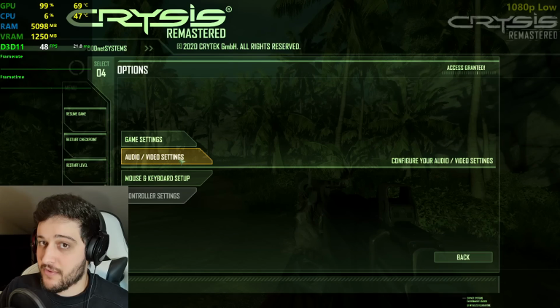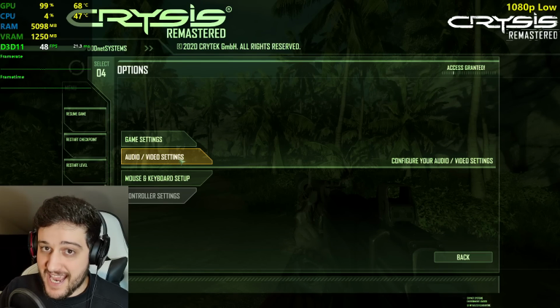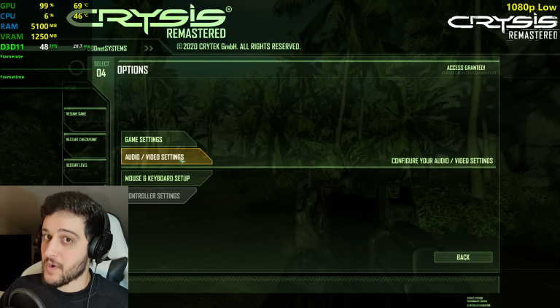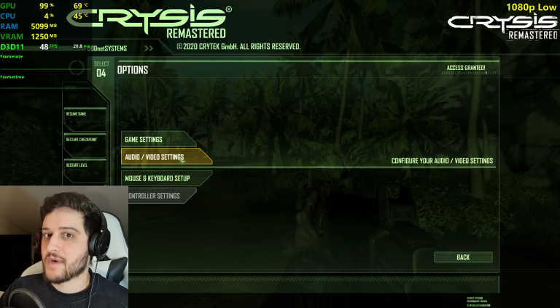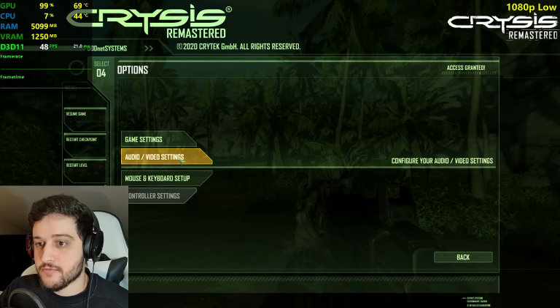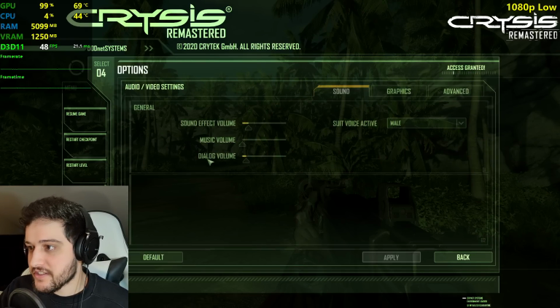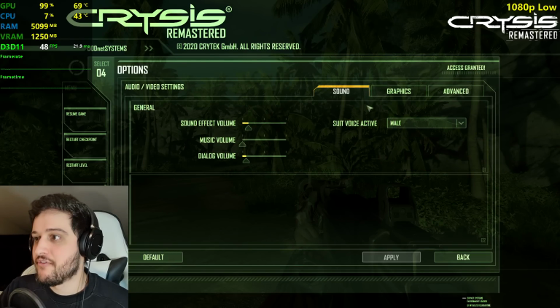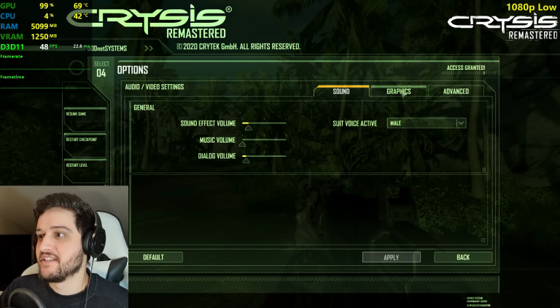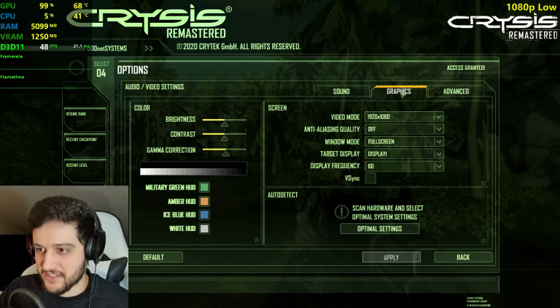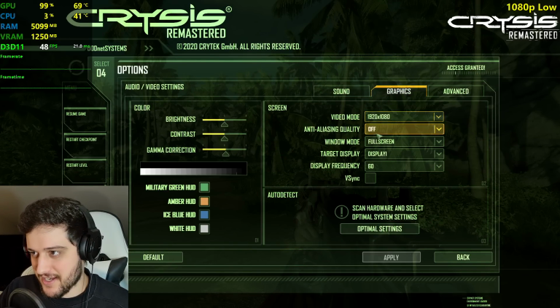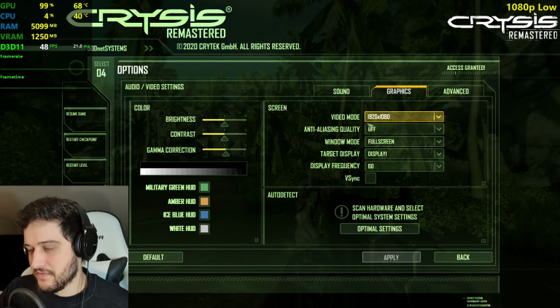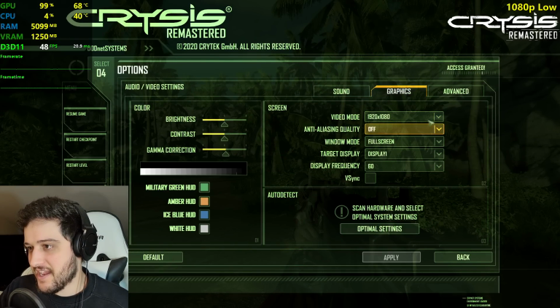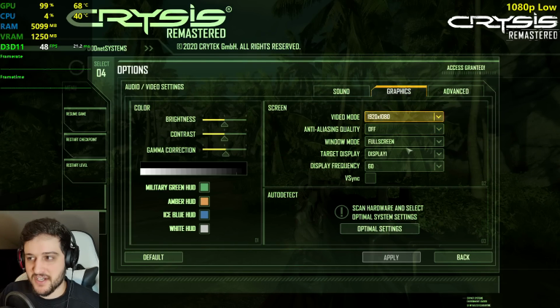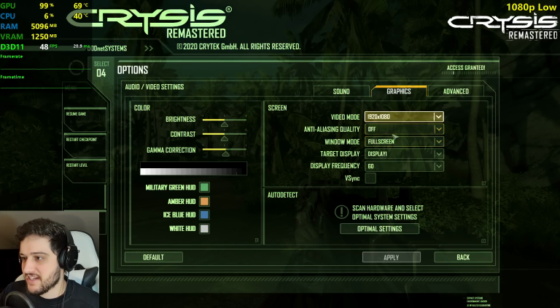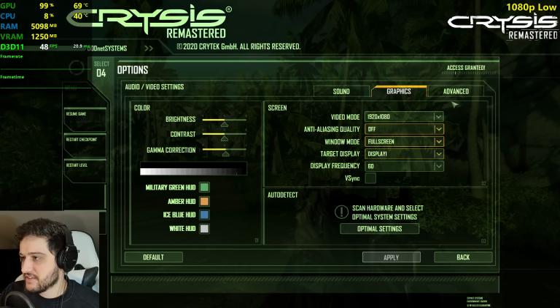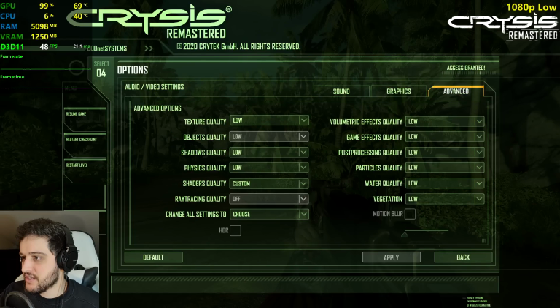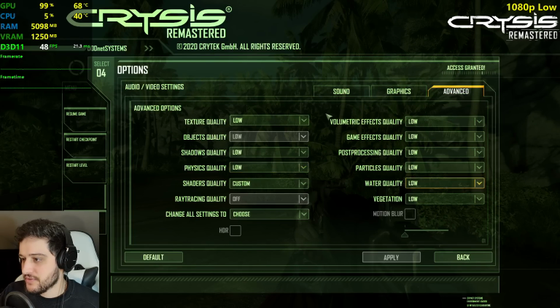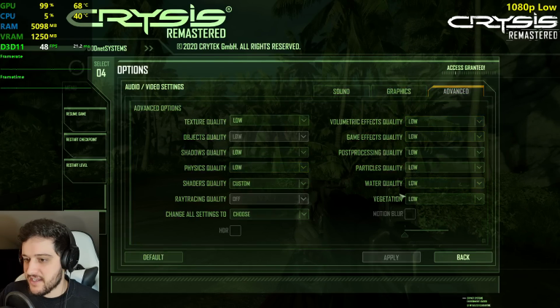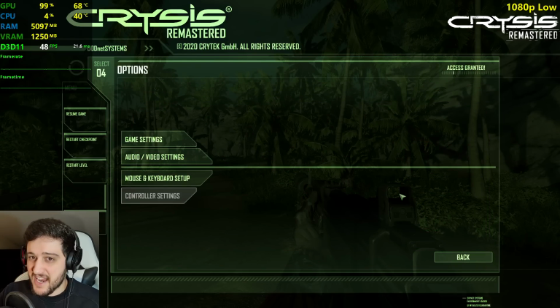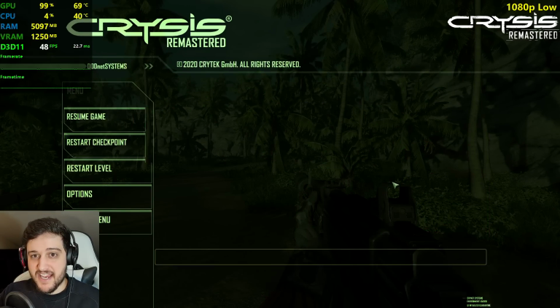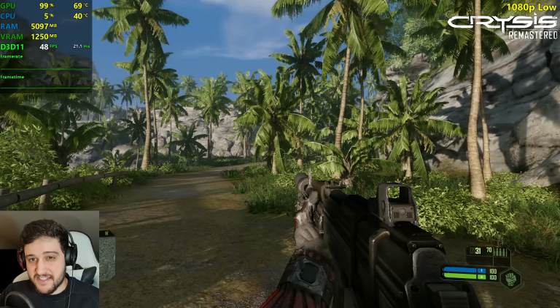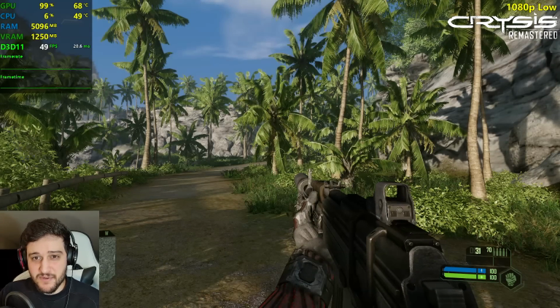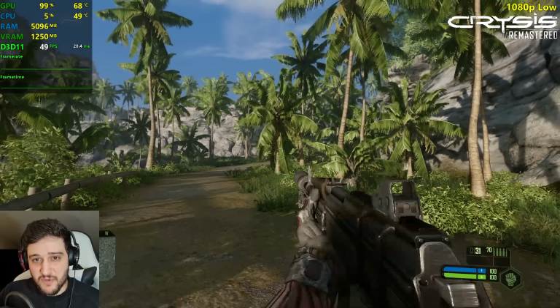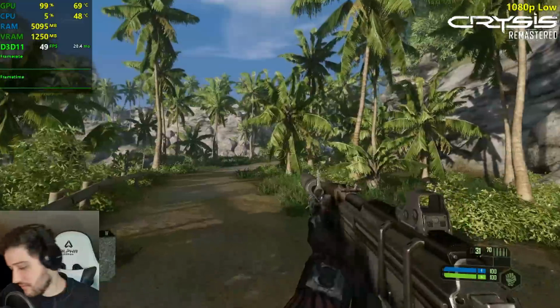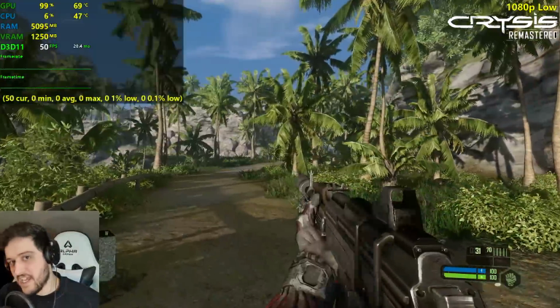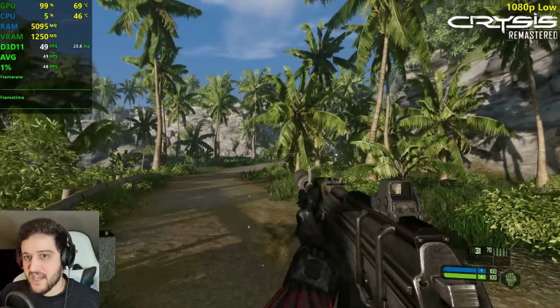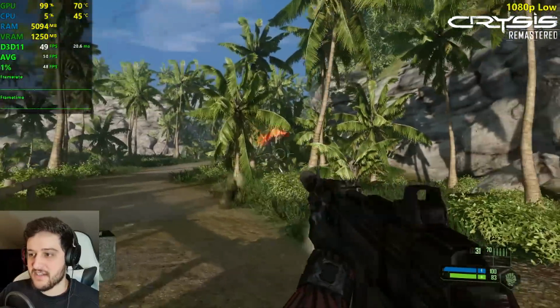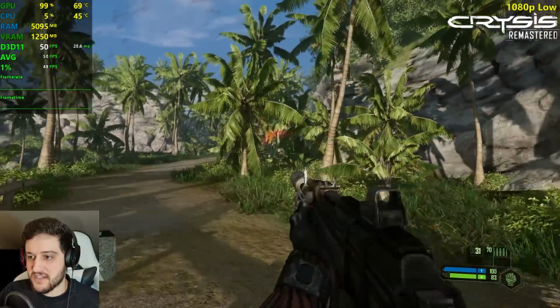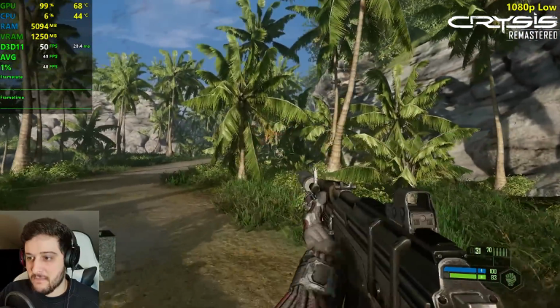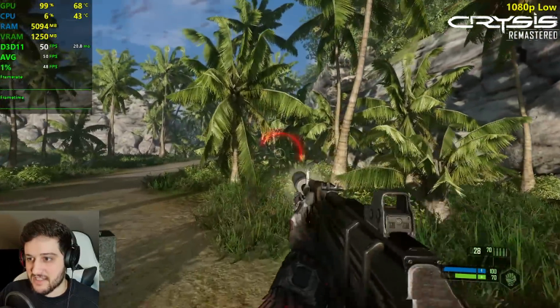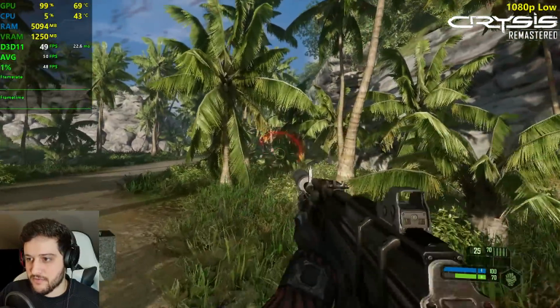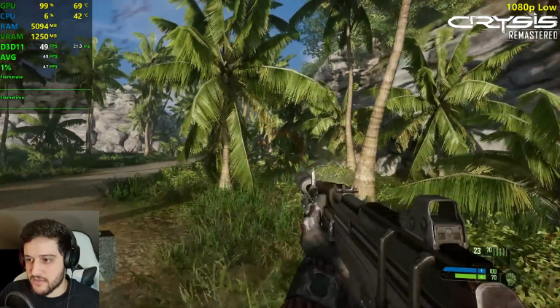Can it run Crysis? Will this game finally kill the GTX 750 Ti? Probably not. 1080p resolution, low settings — it seems like we're getting around 50 FPS, which is pretty damn impressive coming from this GPU.